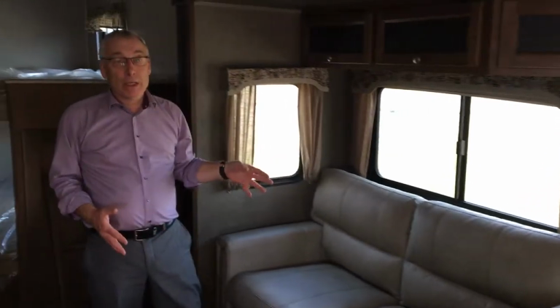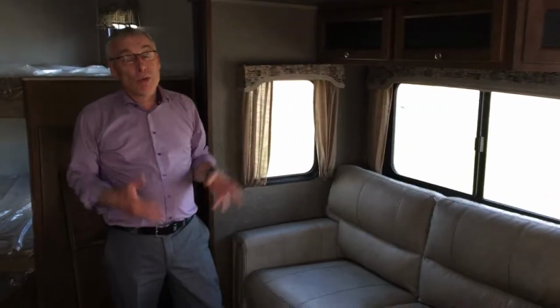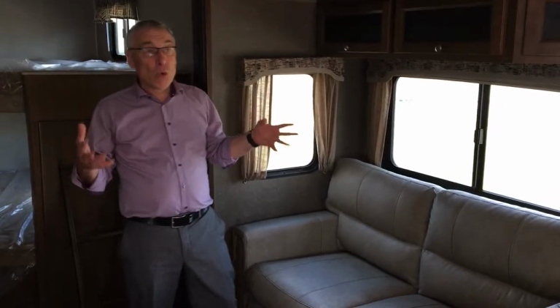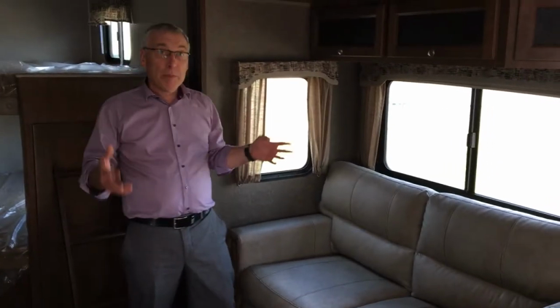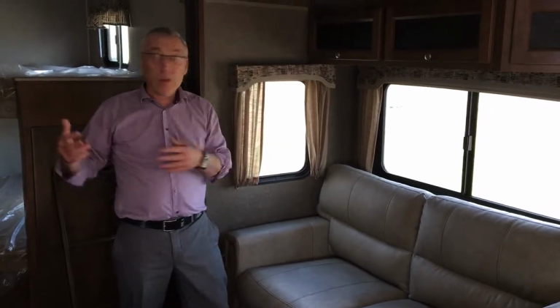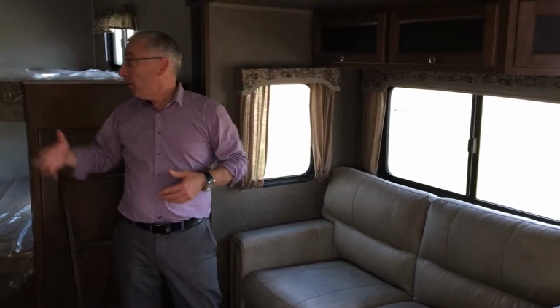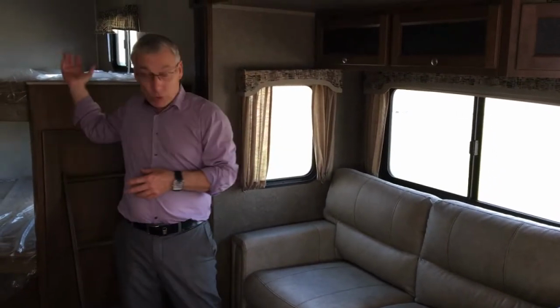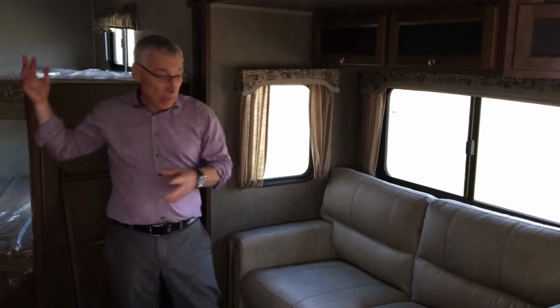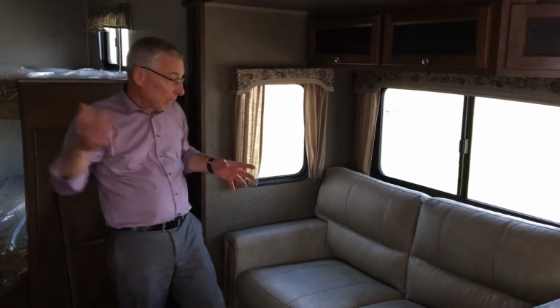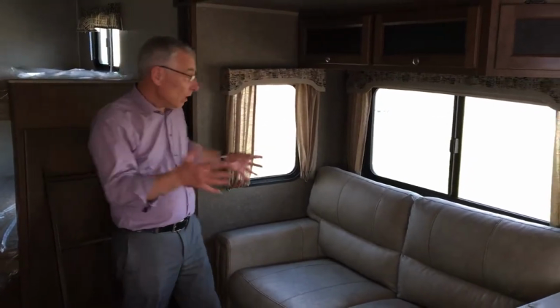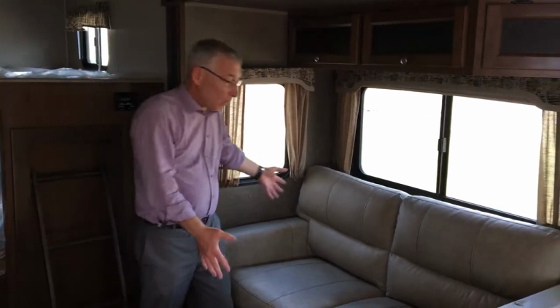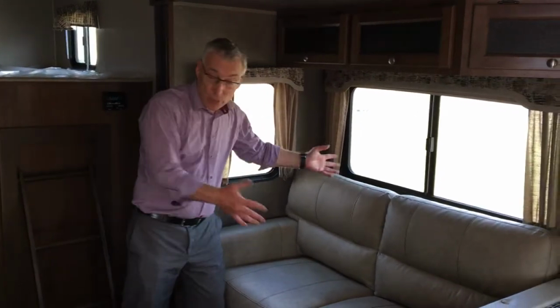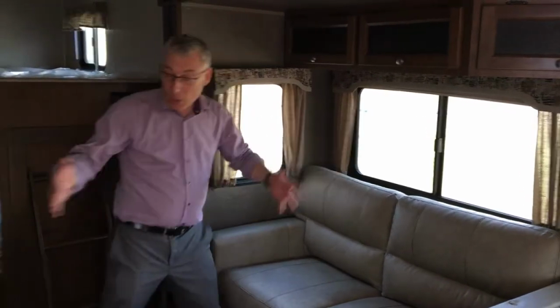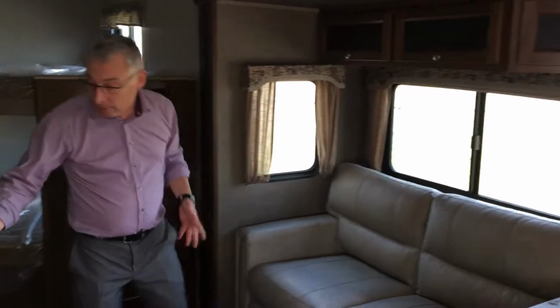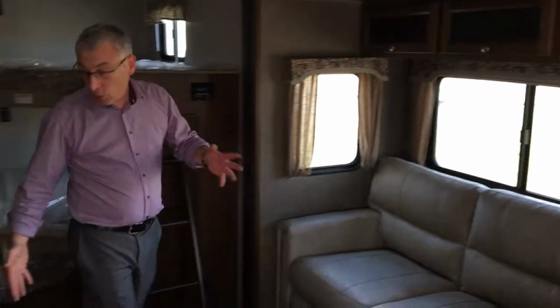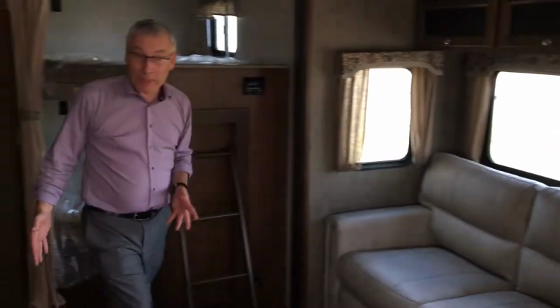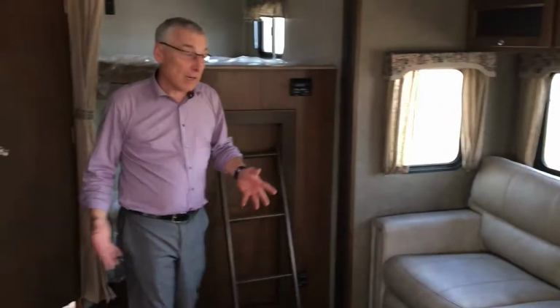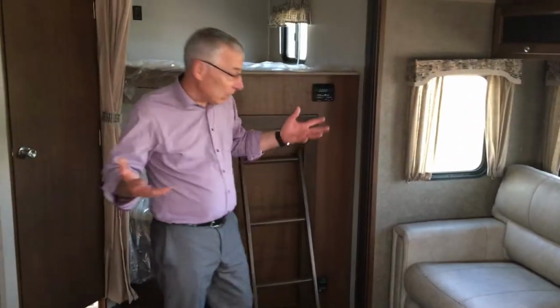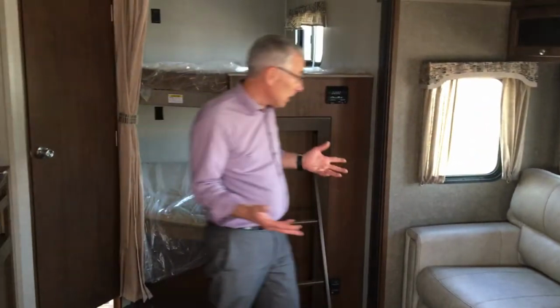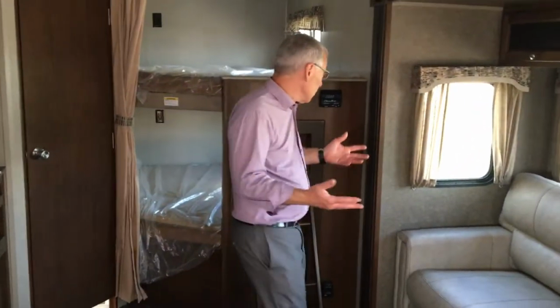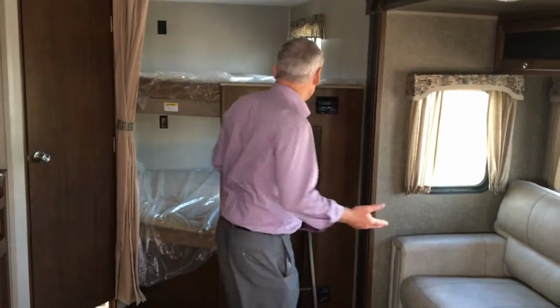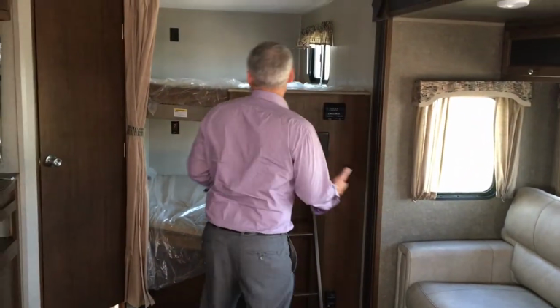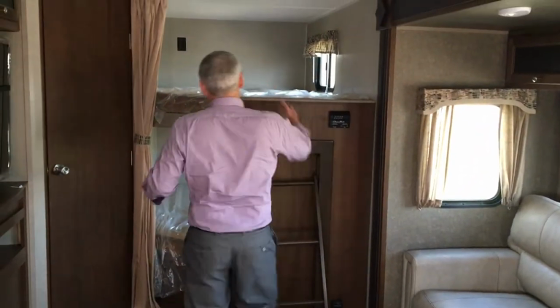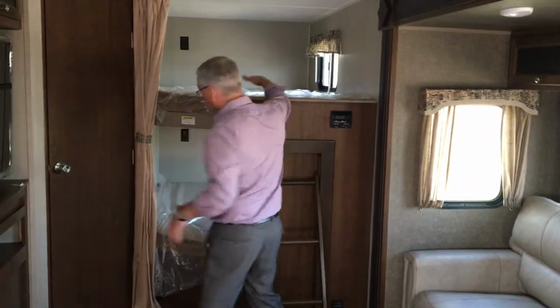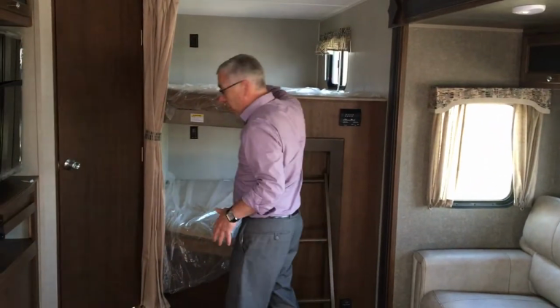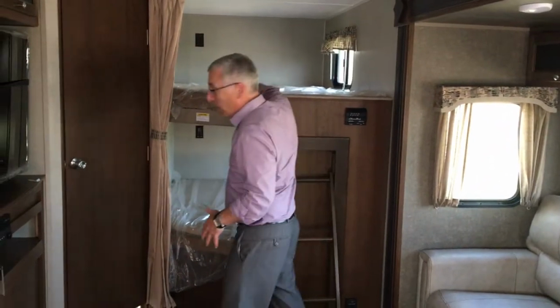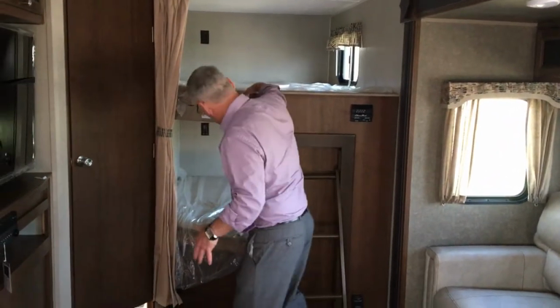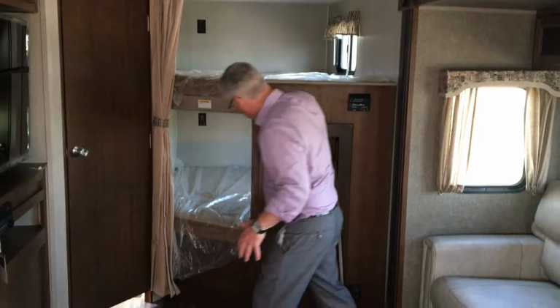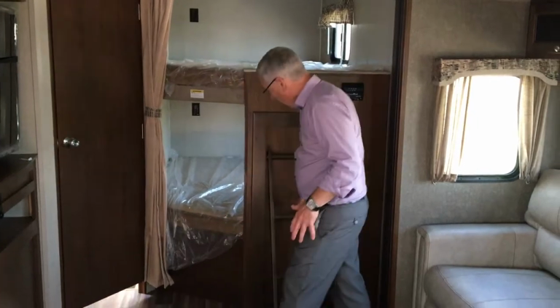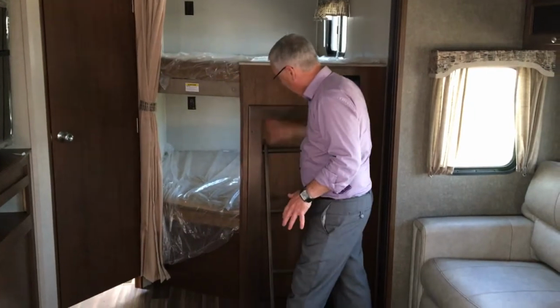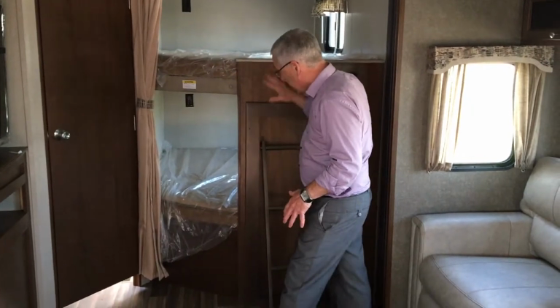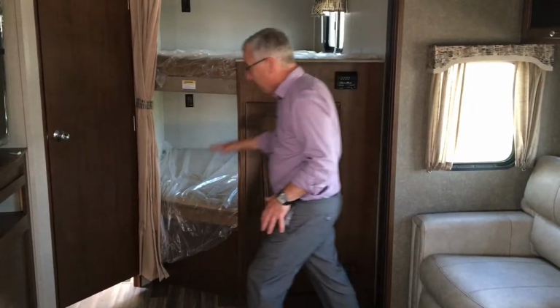If you need more sleeping, other than the bunks which are right behind me, this folds out and there's still room at the end. The nice thing about this trailer — double over double bunks with a little ladder for the kids to get up.